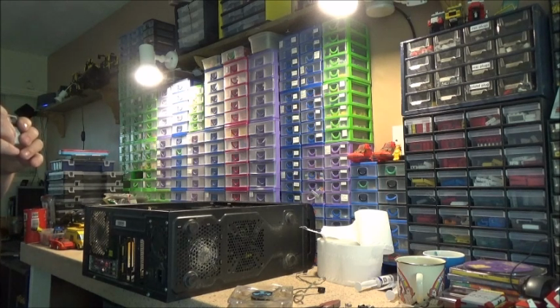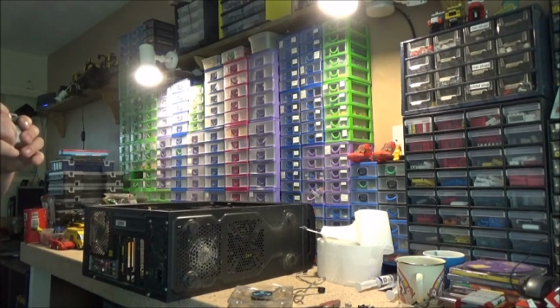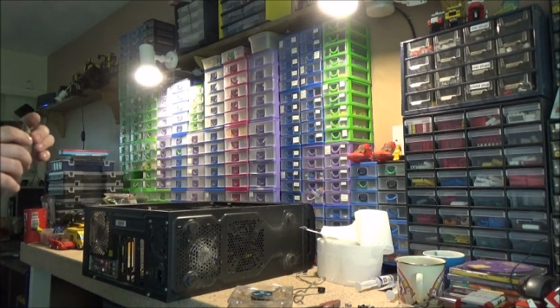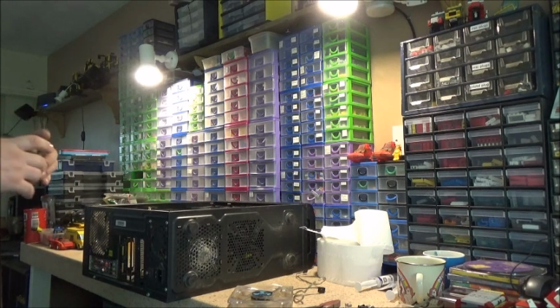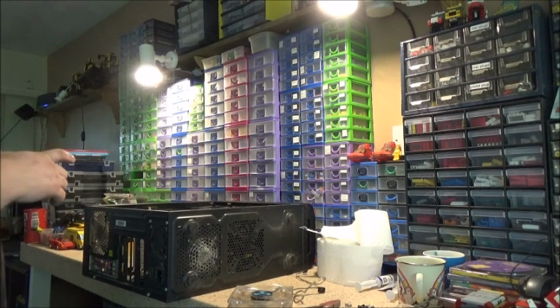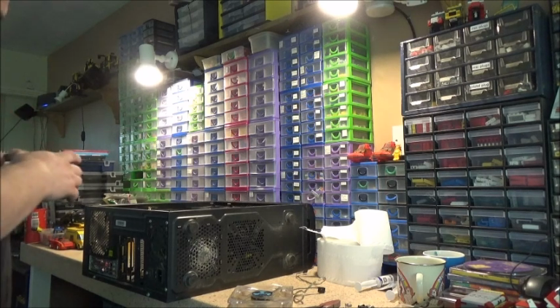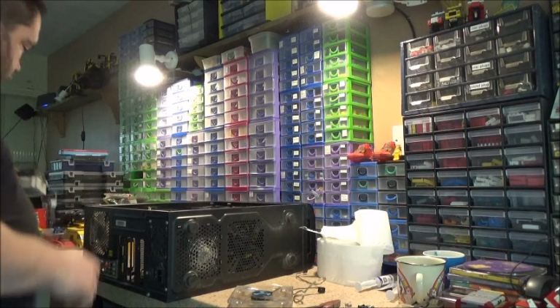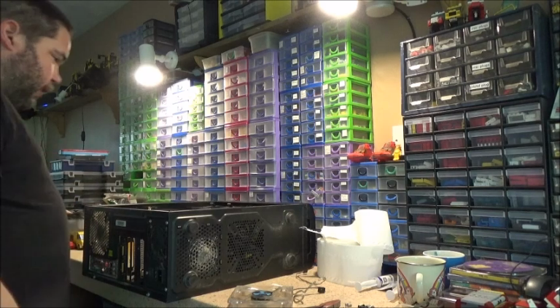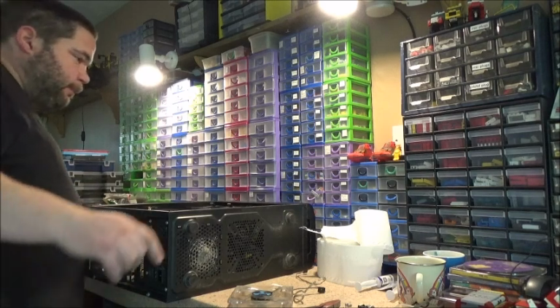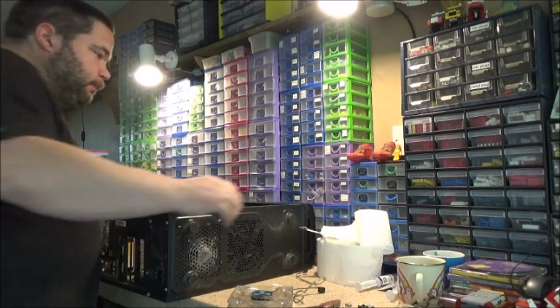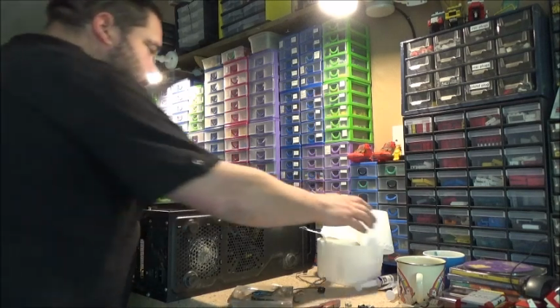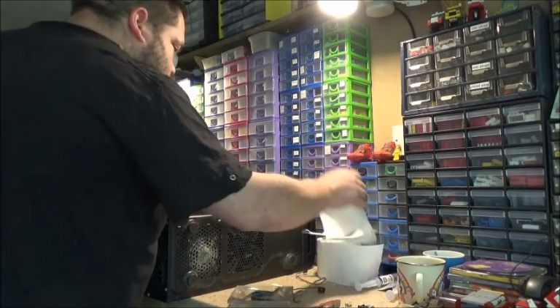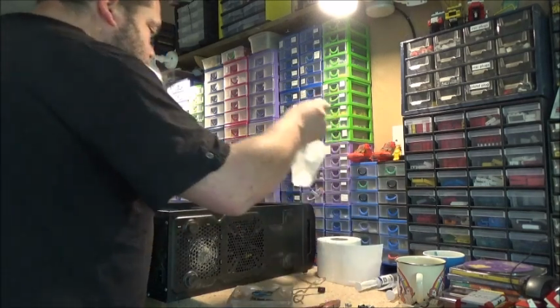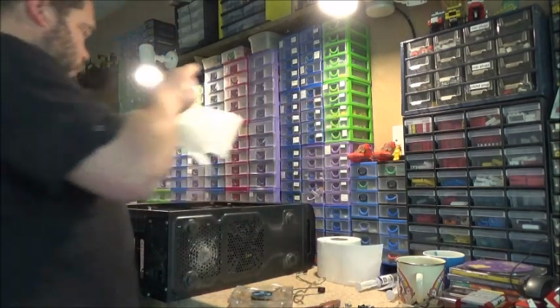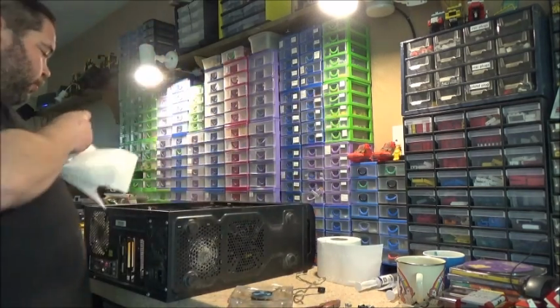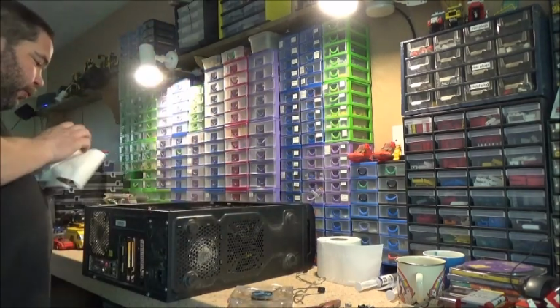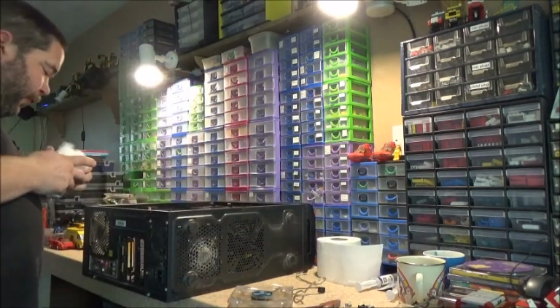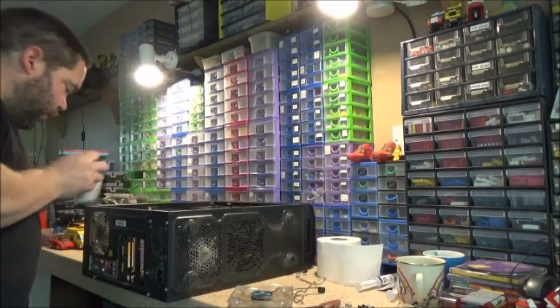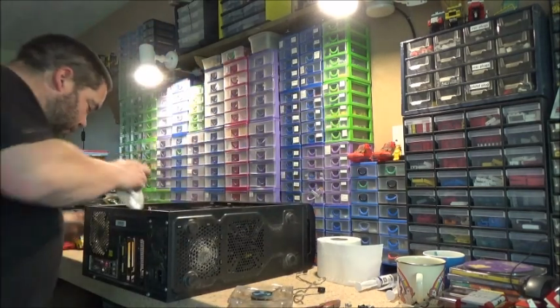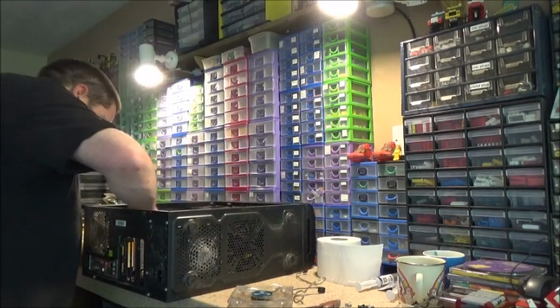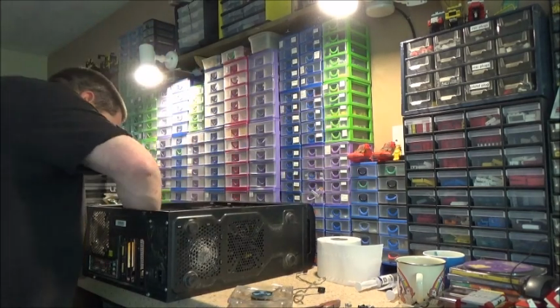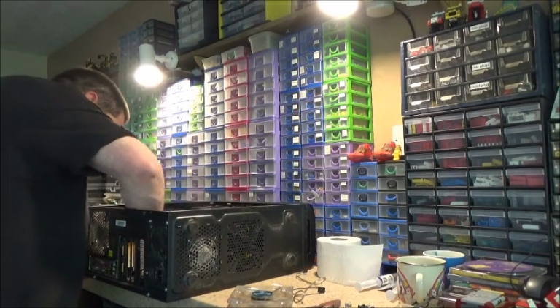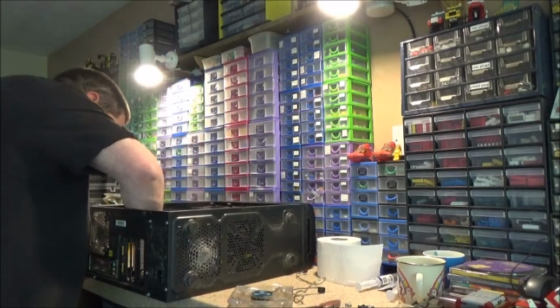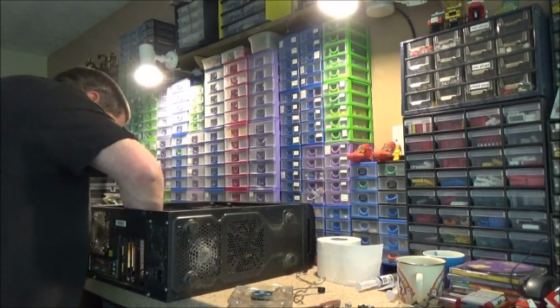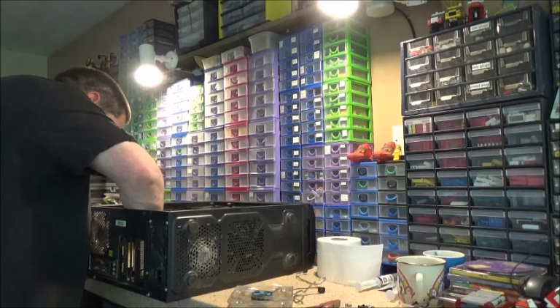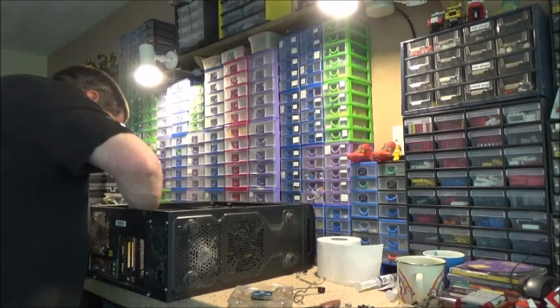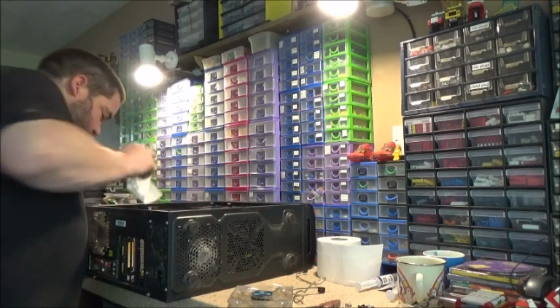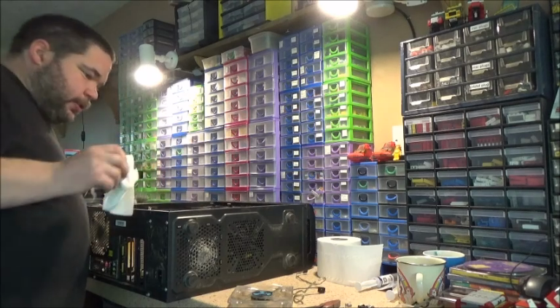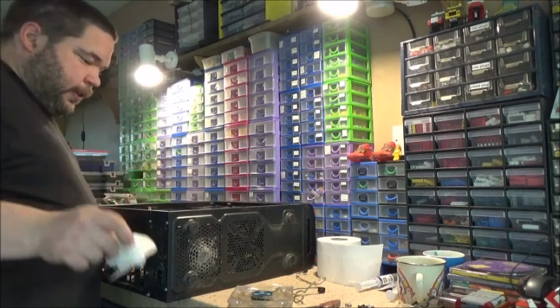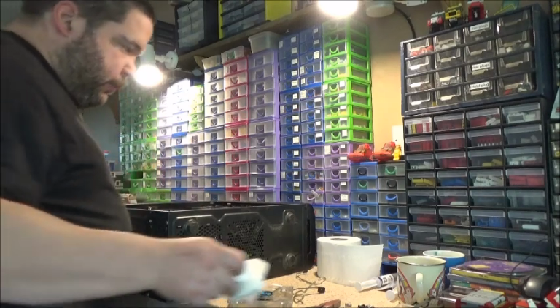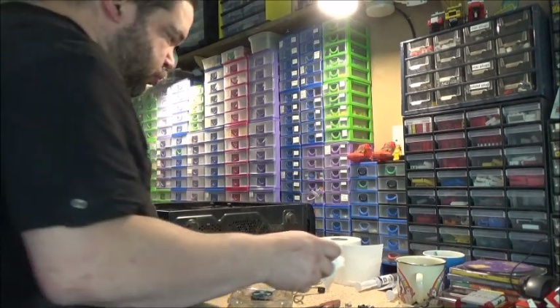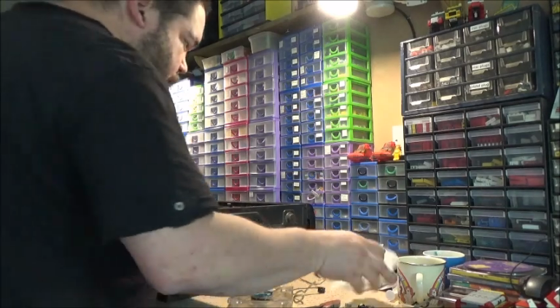I've got a spare header on the motherboard for a fan, so let's give that a bit of a dry.